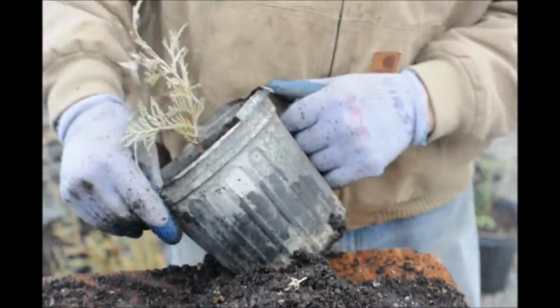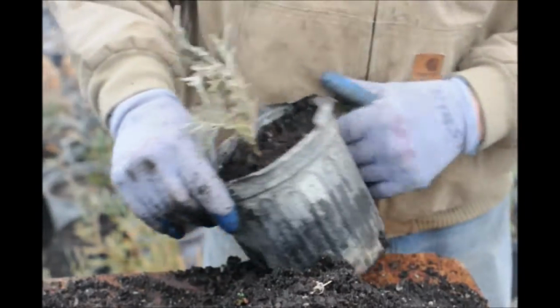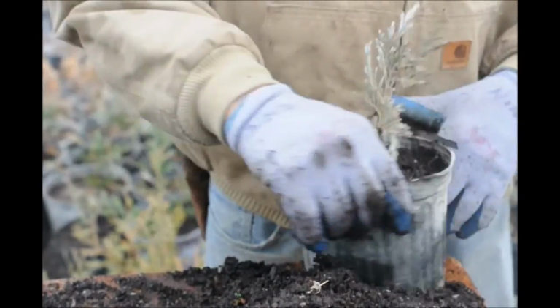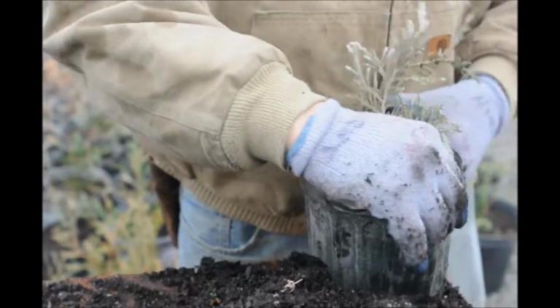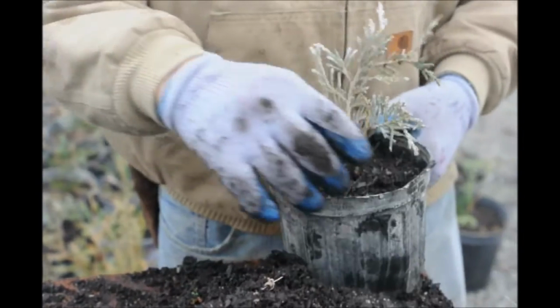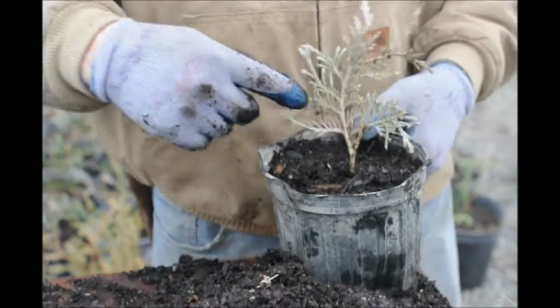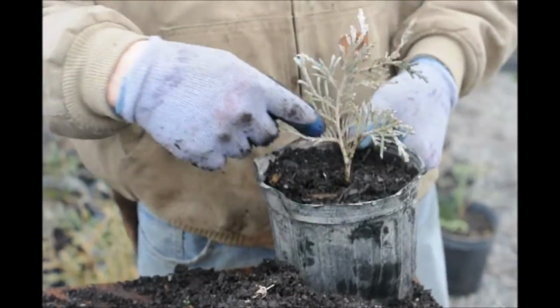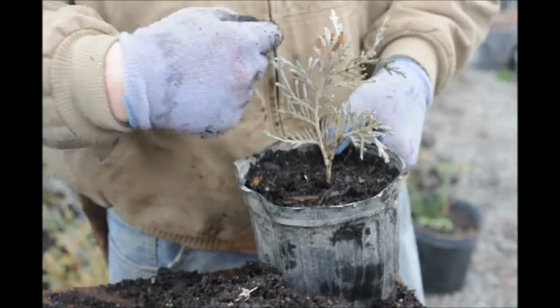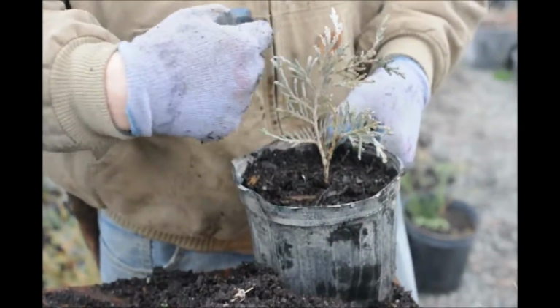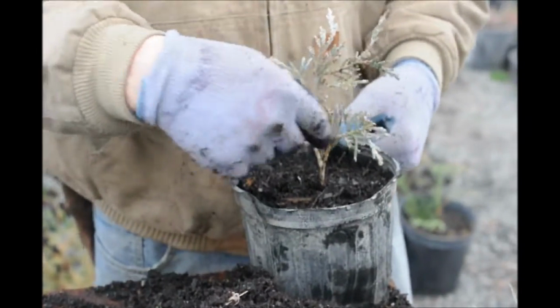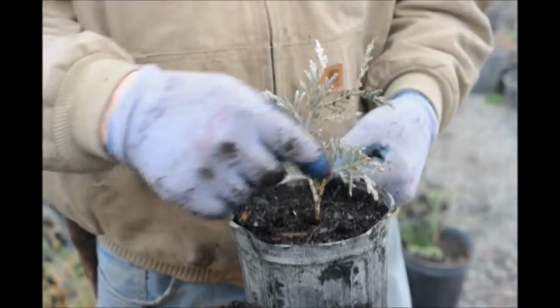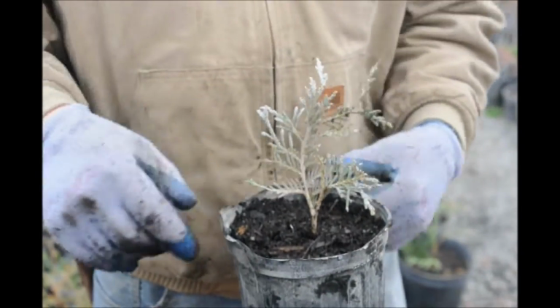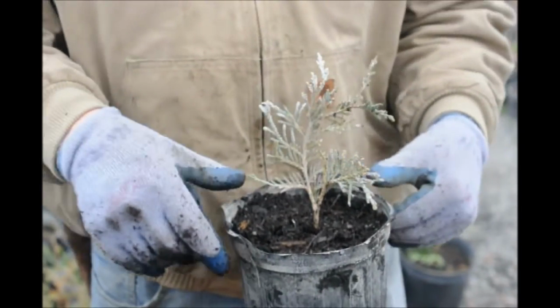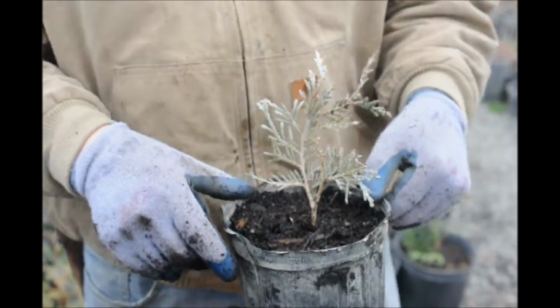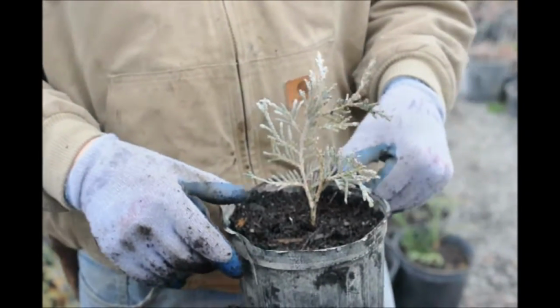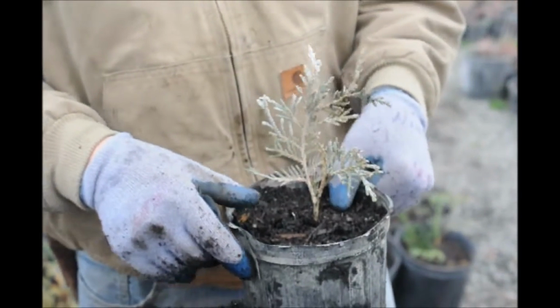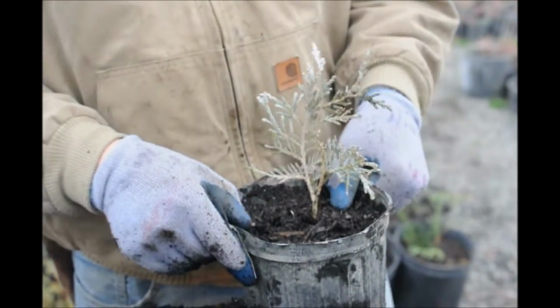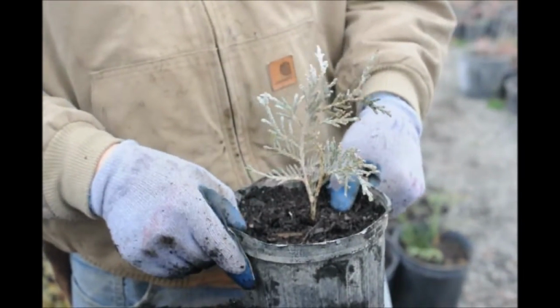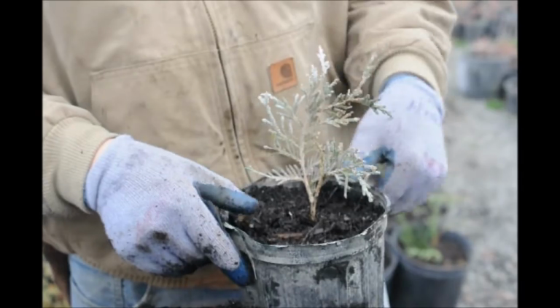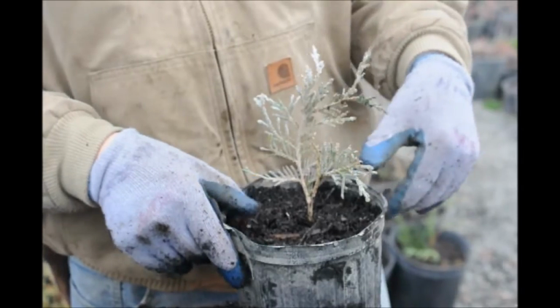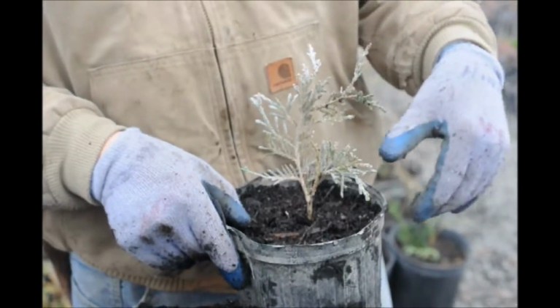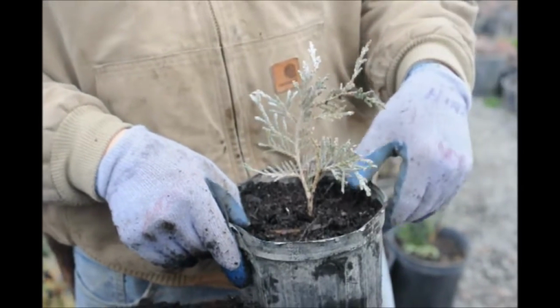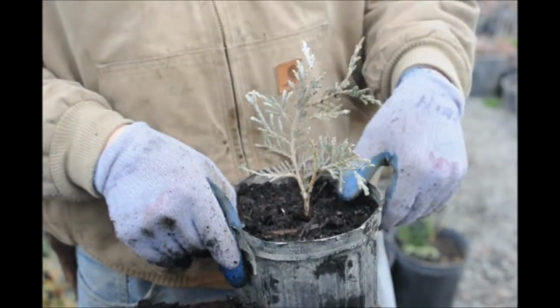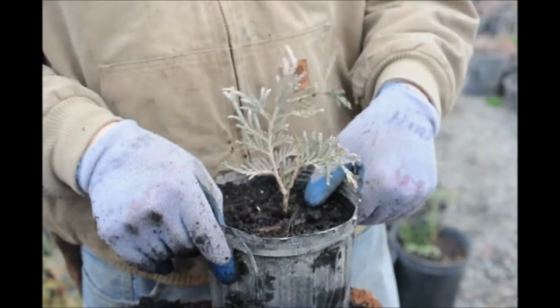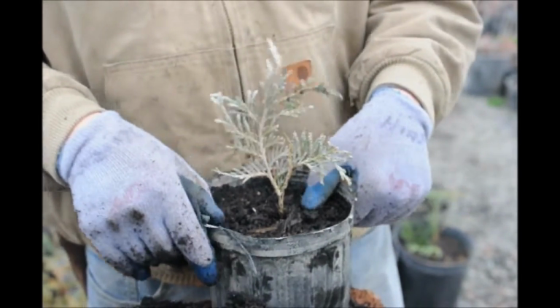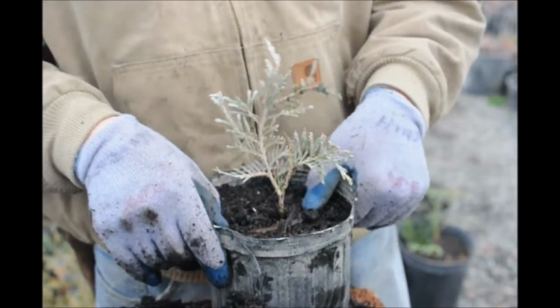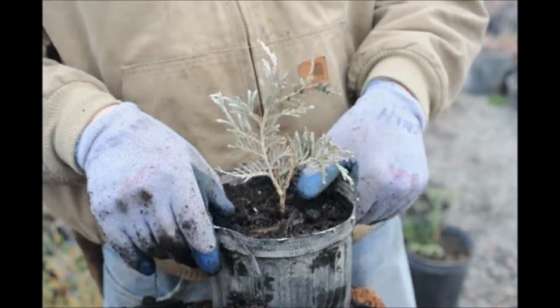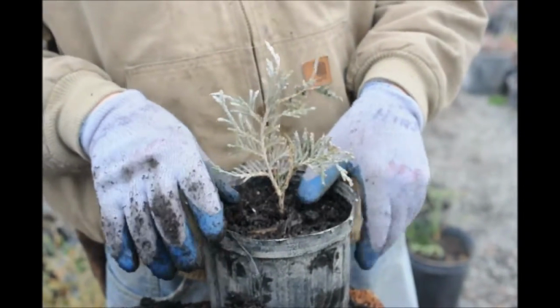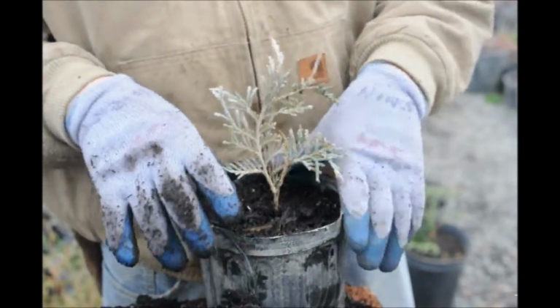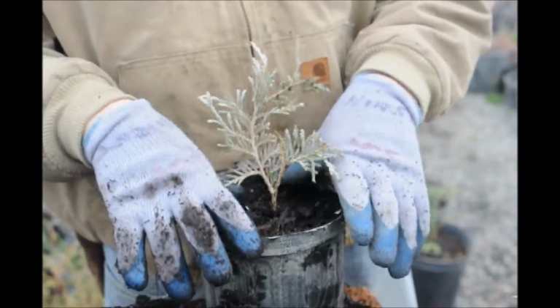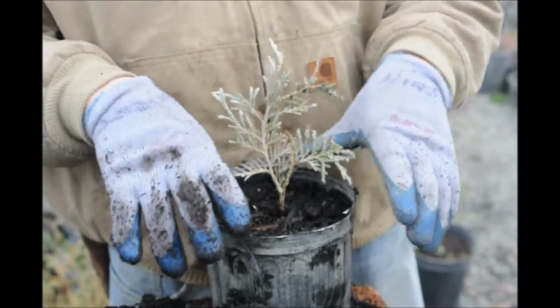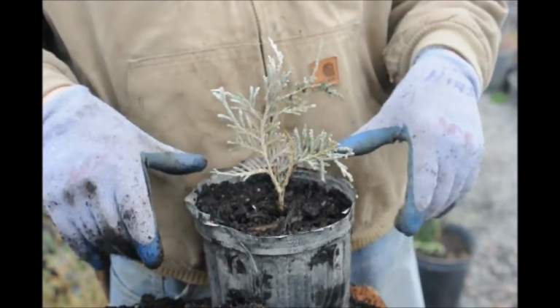Everybody notices right off the bat that there's this white on it. That is not mildew — that is actually a calcium buildup or a calcium deposit from our water system.